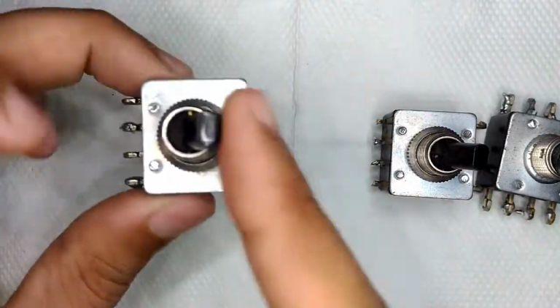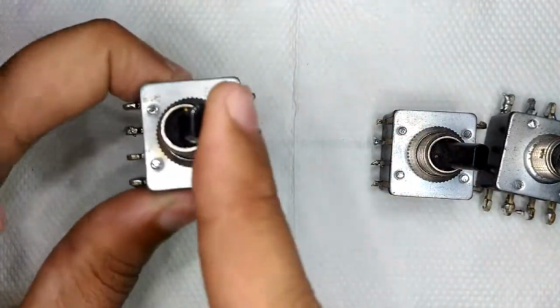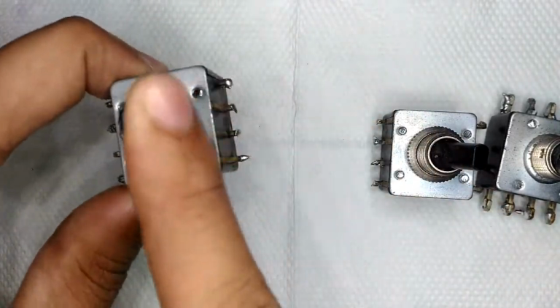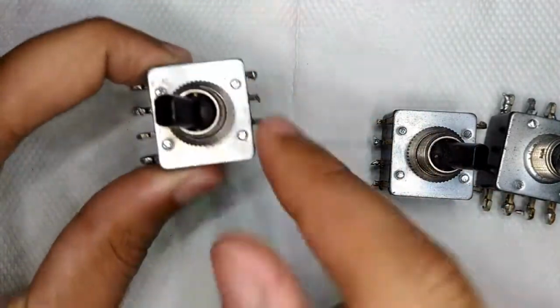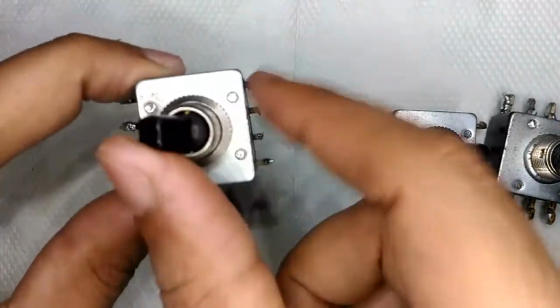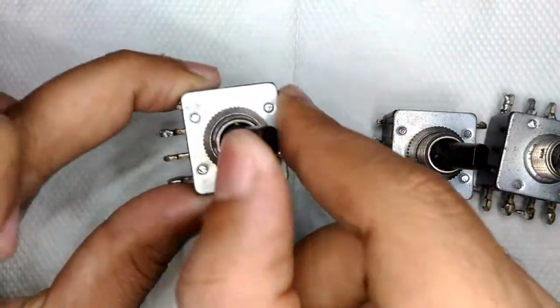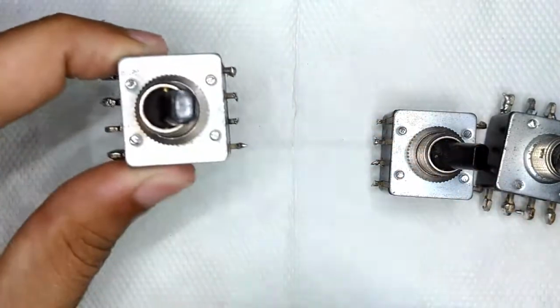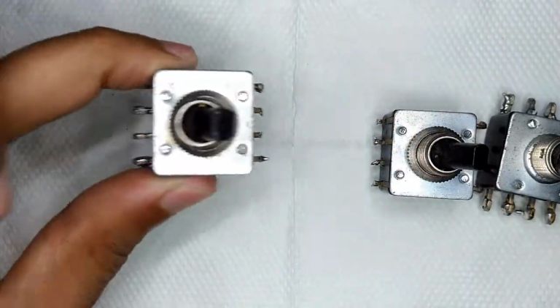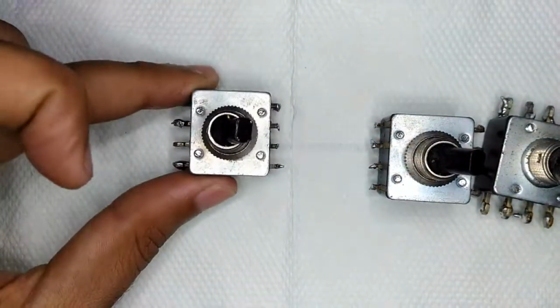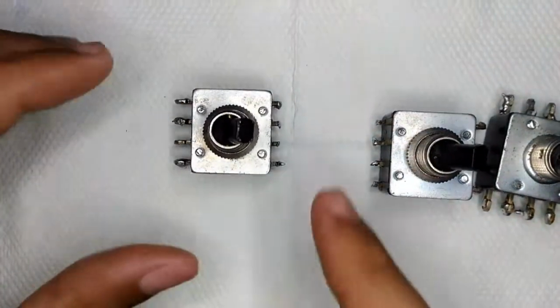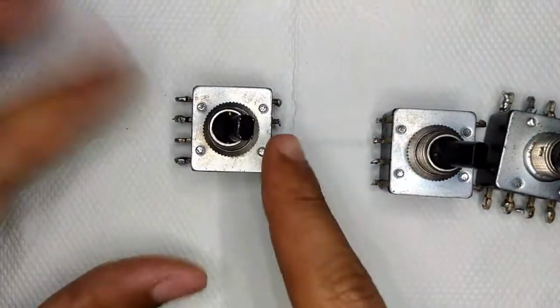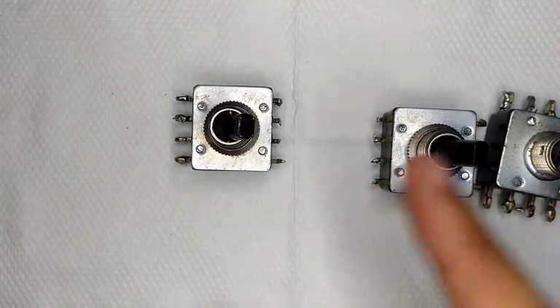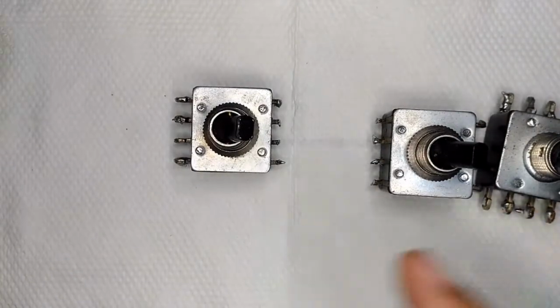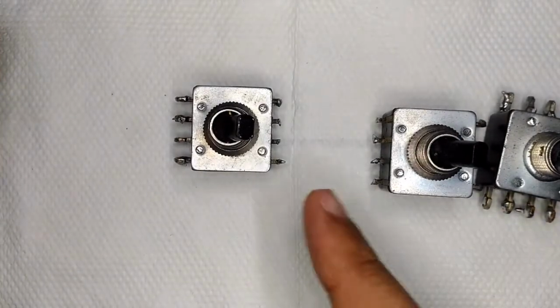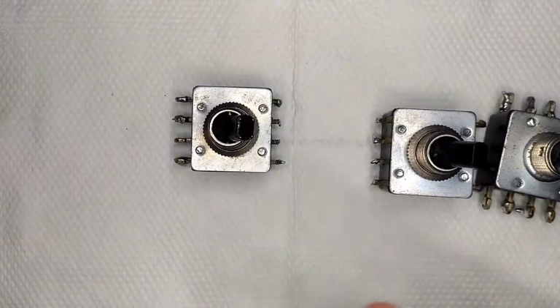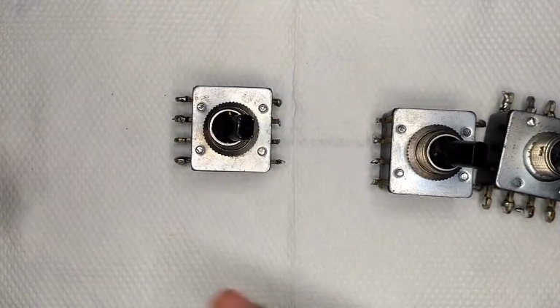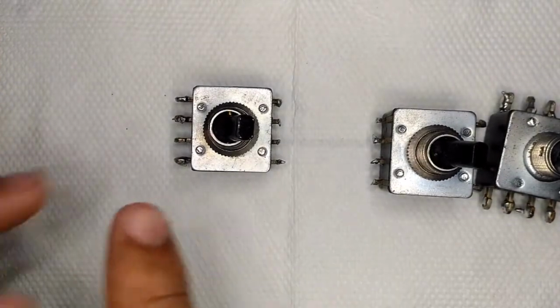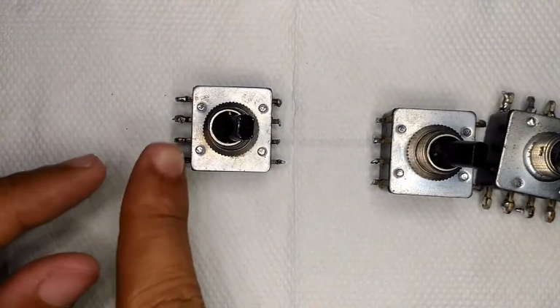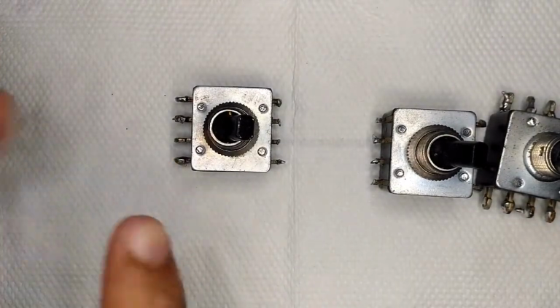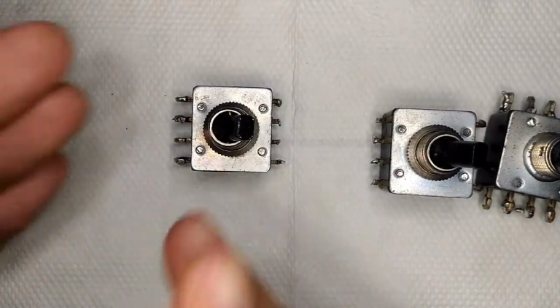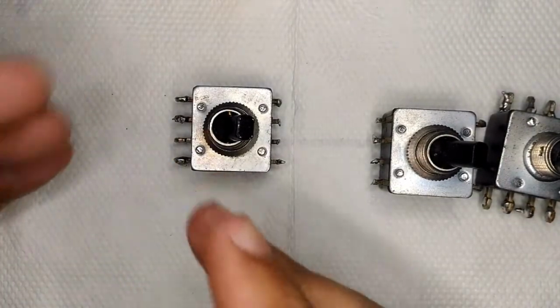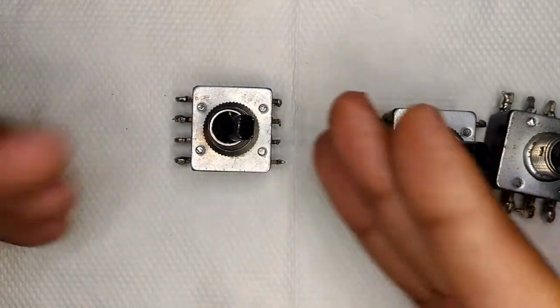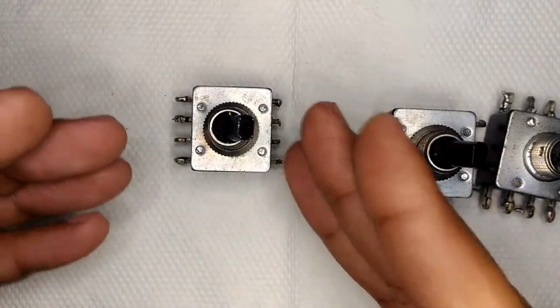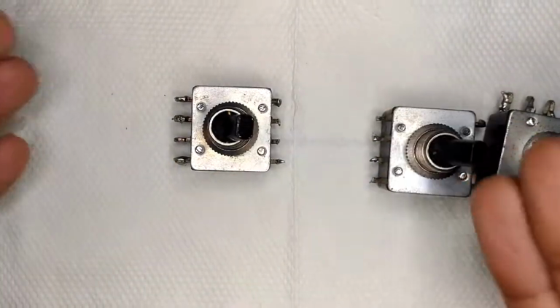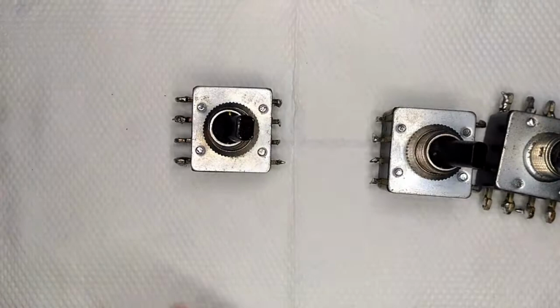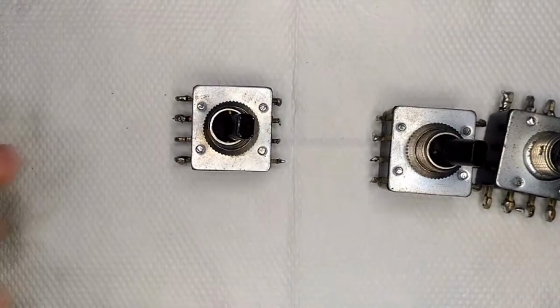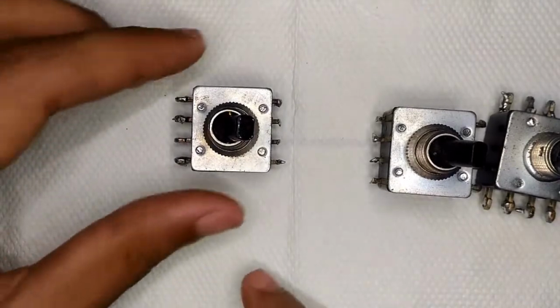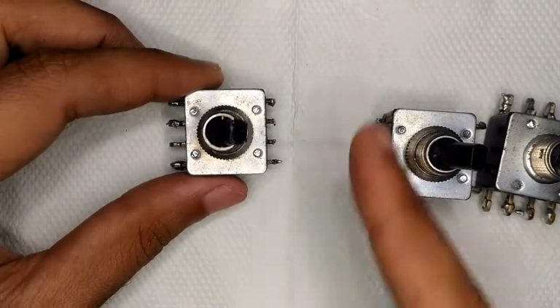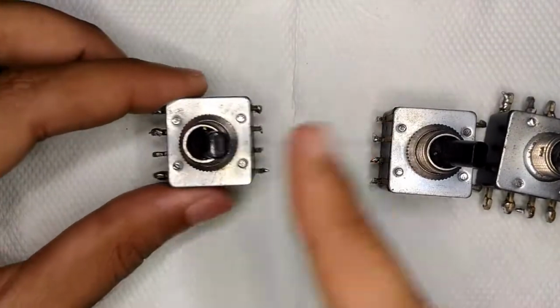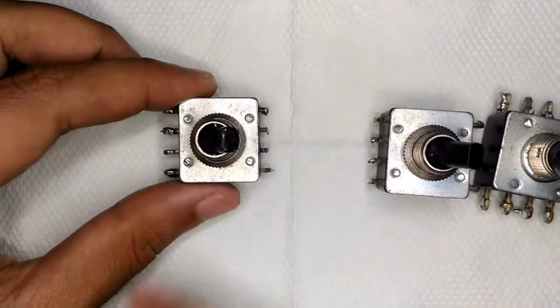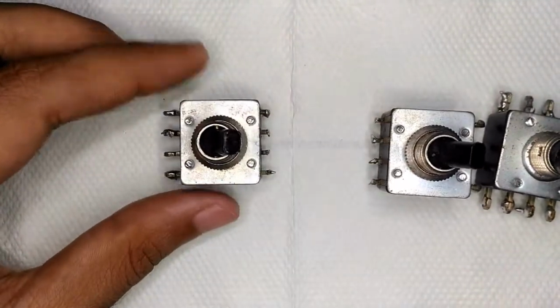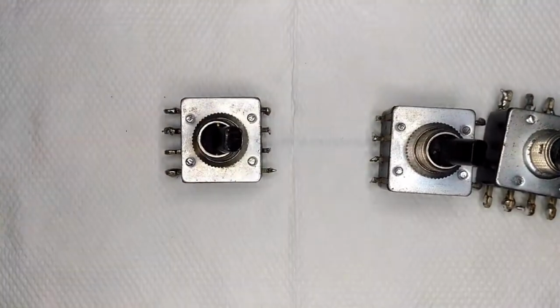Depending on the switch position, you can basically control four devices at the same time. Two of them will be on or two of them will be off at any given time, depending on how you wire this thing.